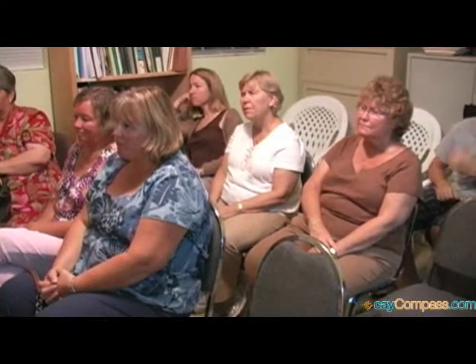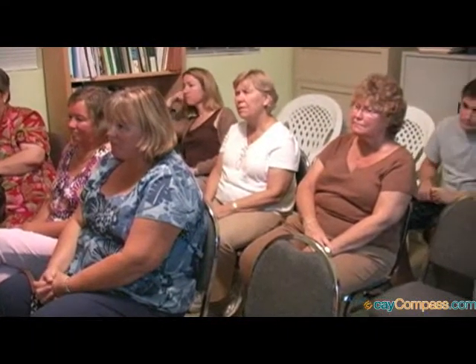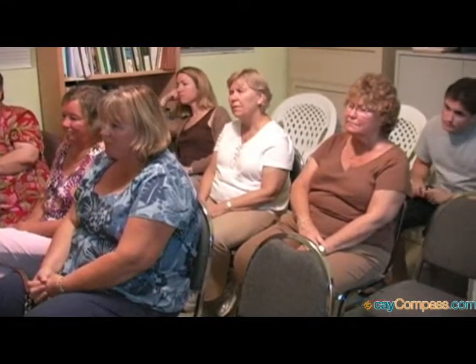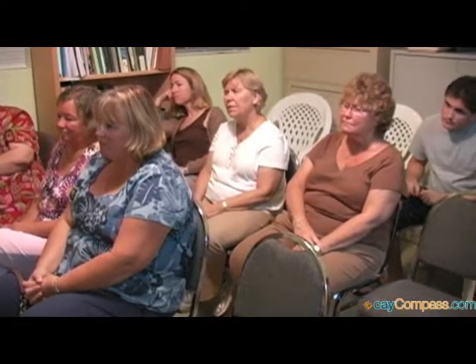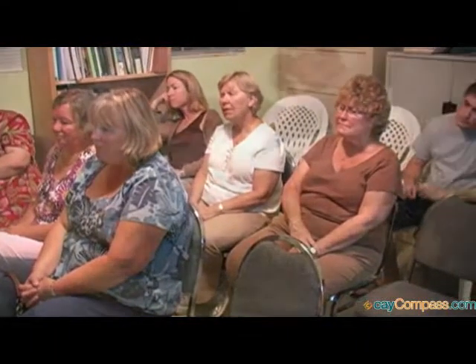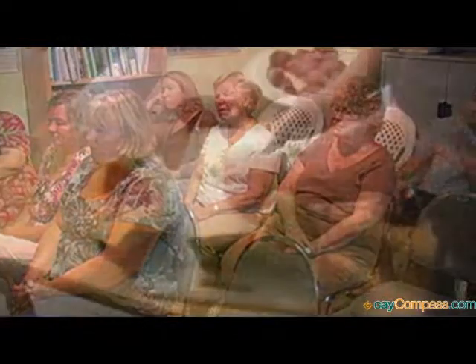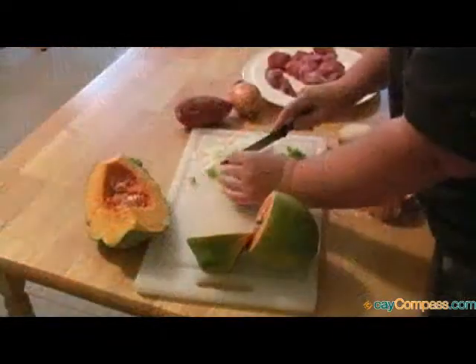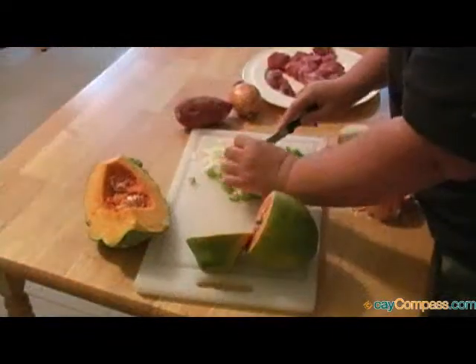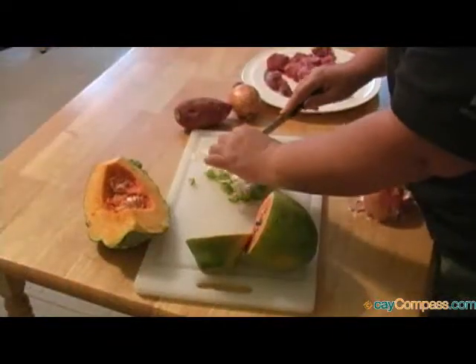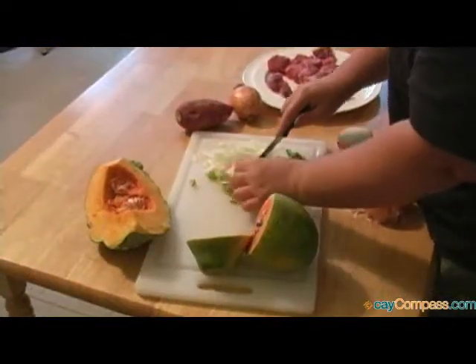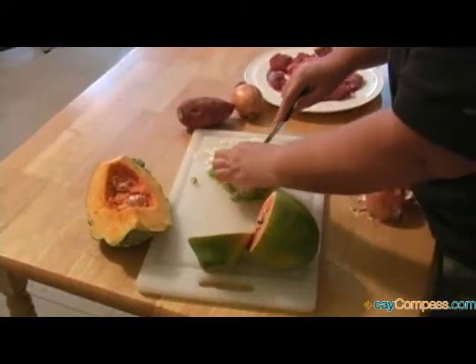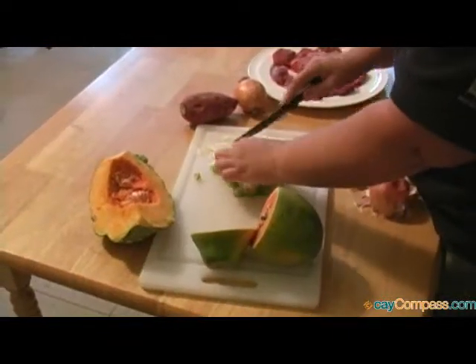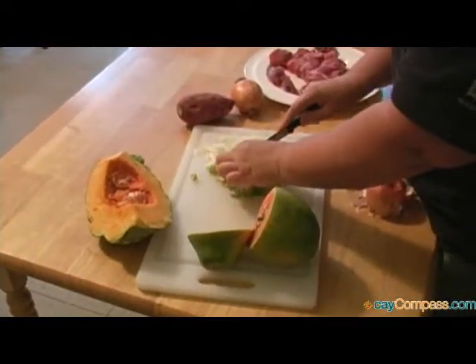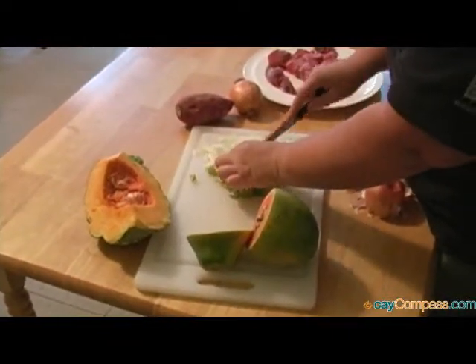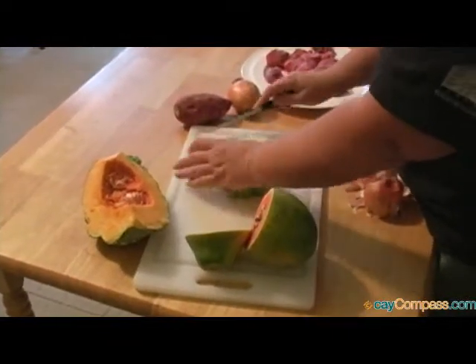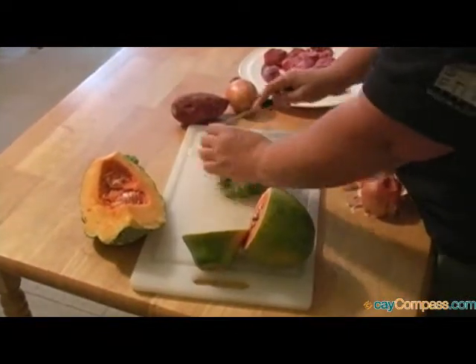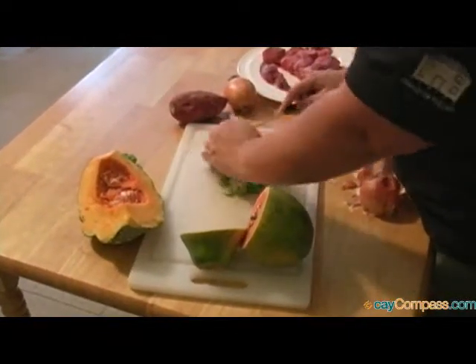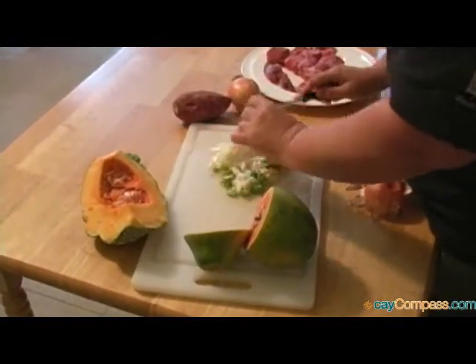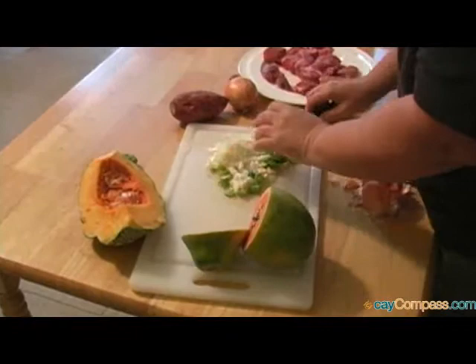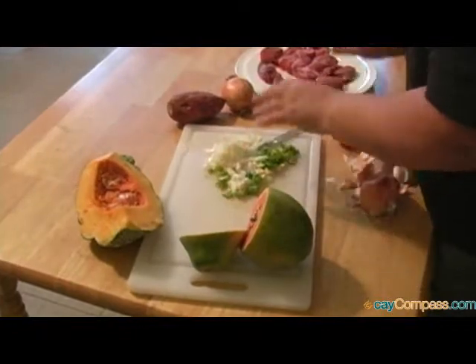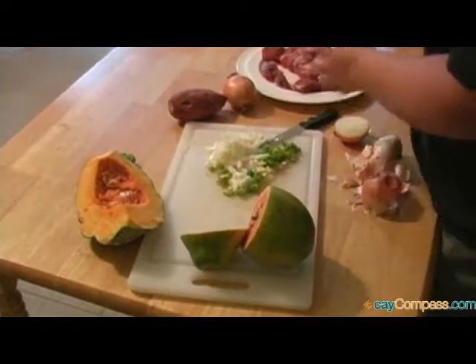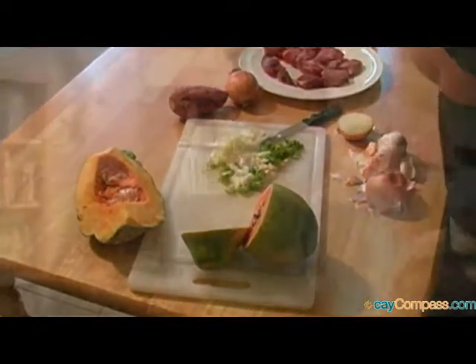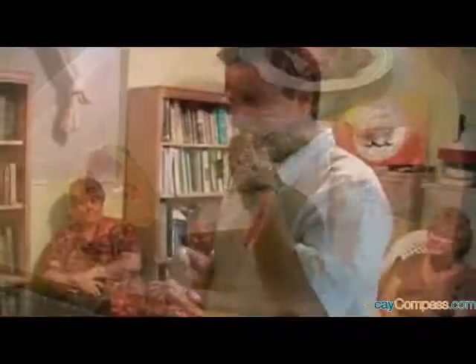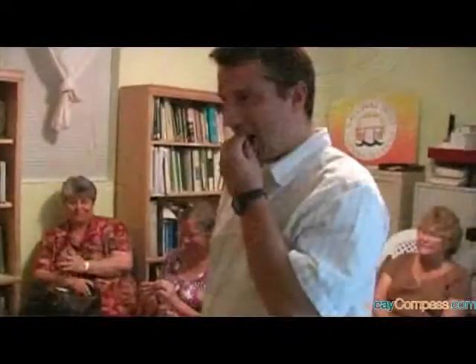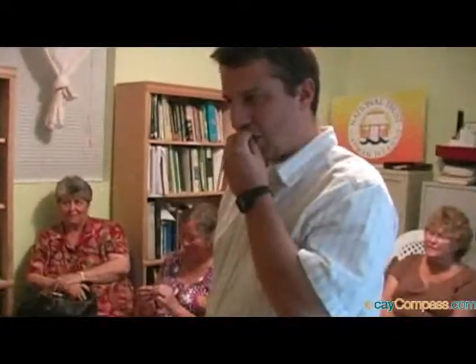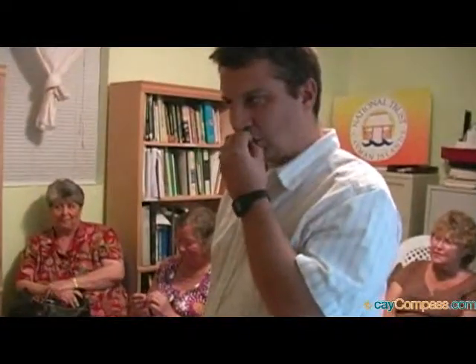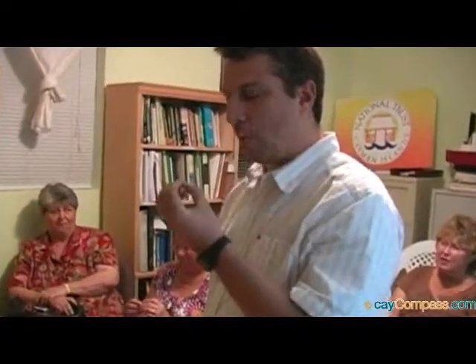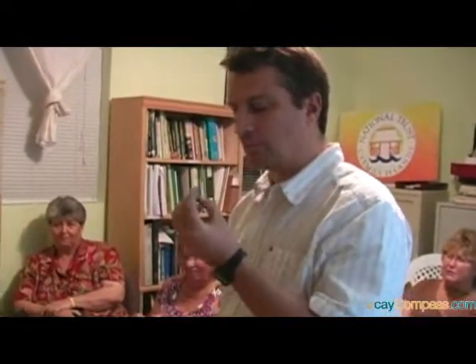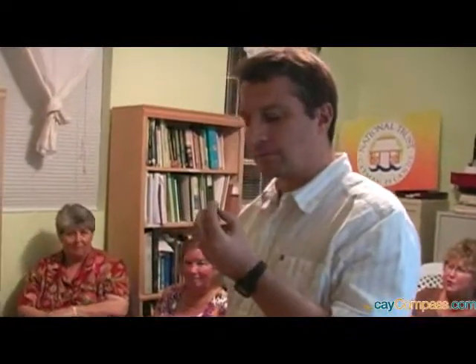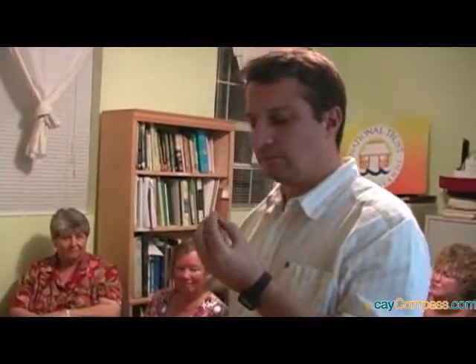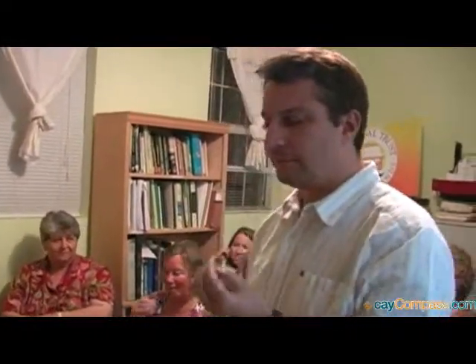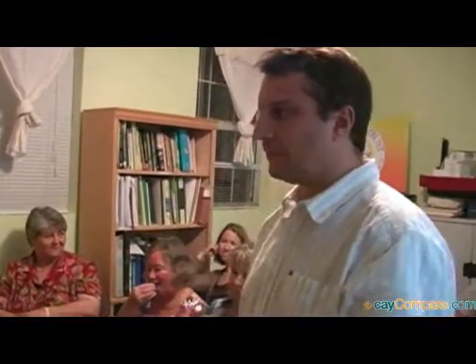Historic programs manager Denise Bodden definitely knows her way around the kitchen and Cayman traditions. In between the cutting, dicing, and of course taste testing, she entertained all of us with stories of Christmases past in Cayman.